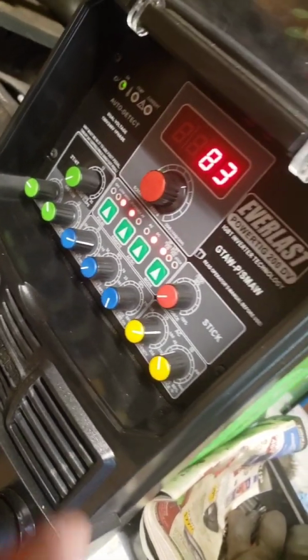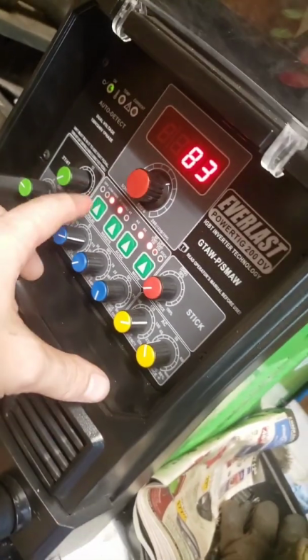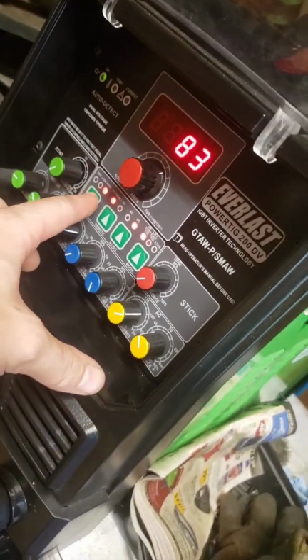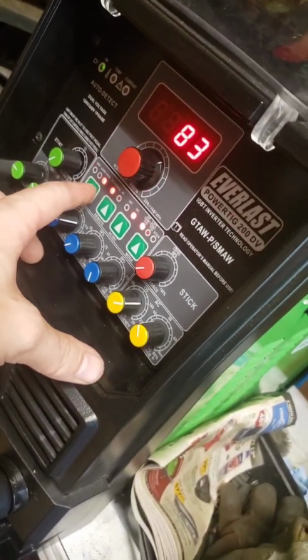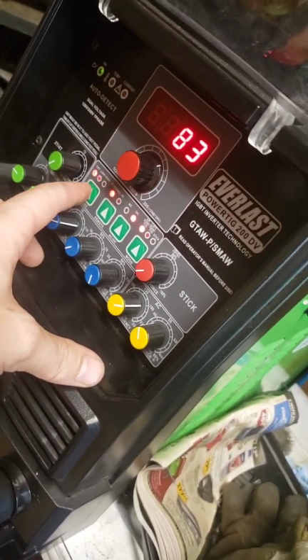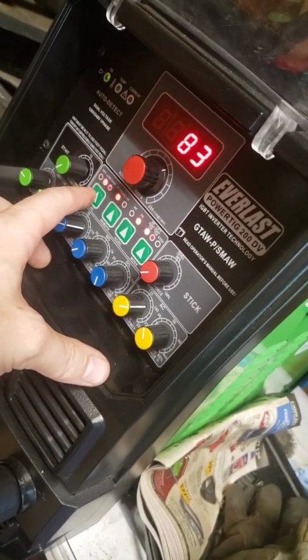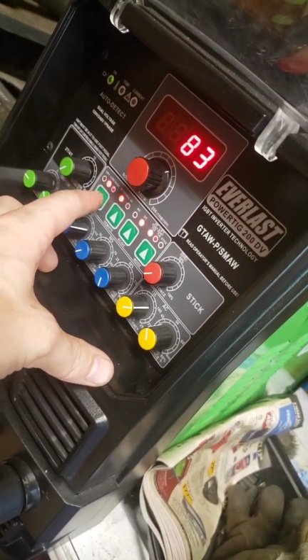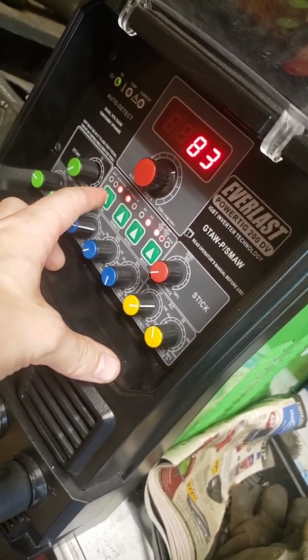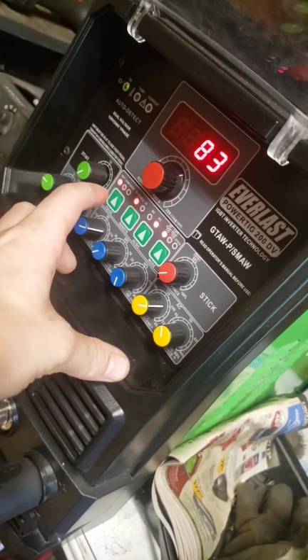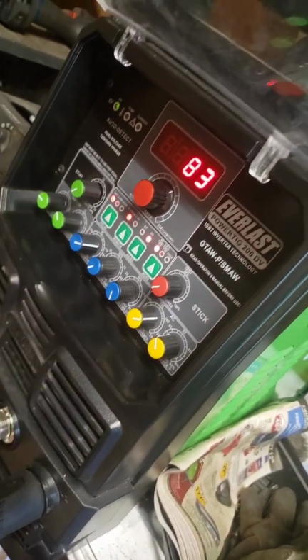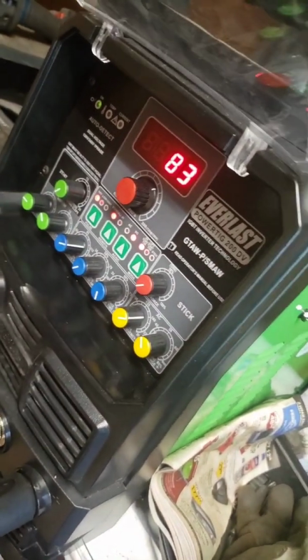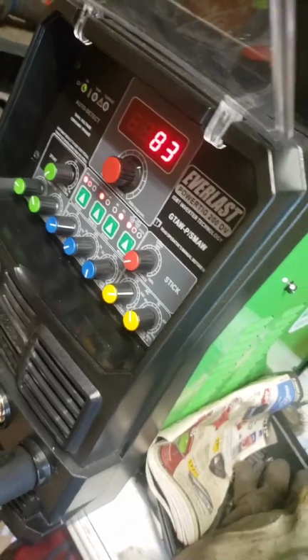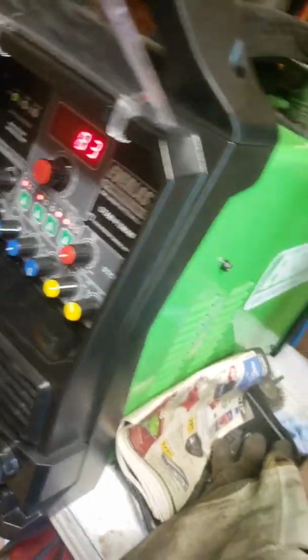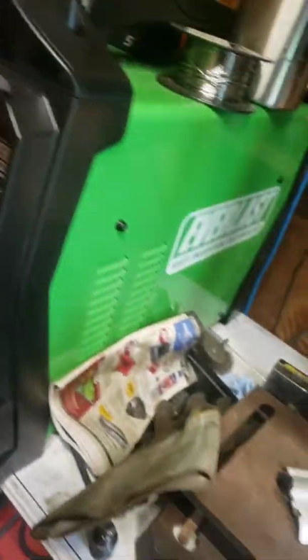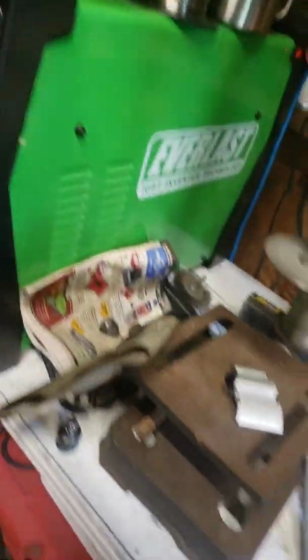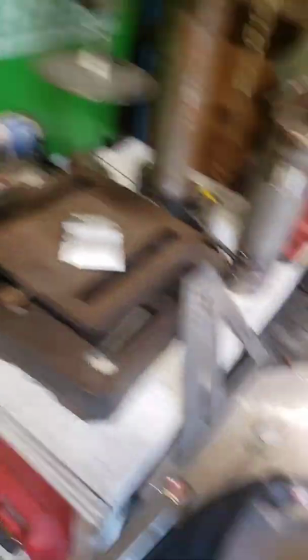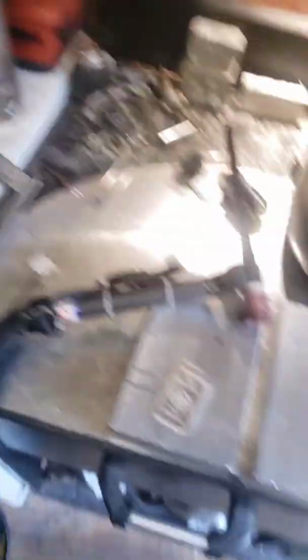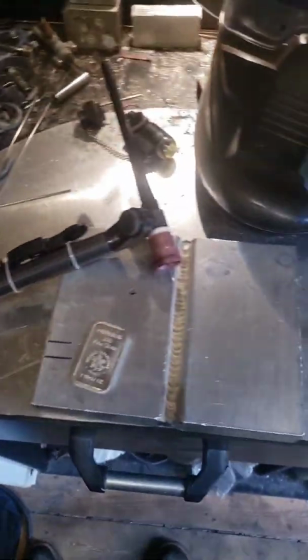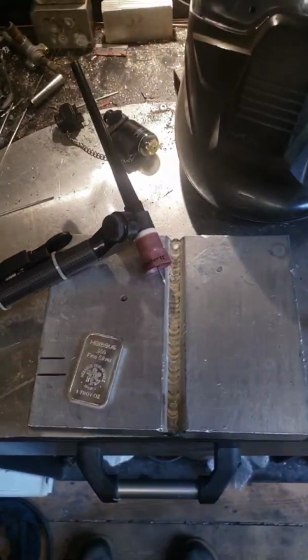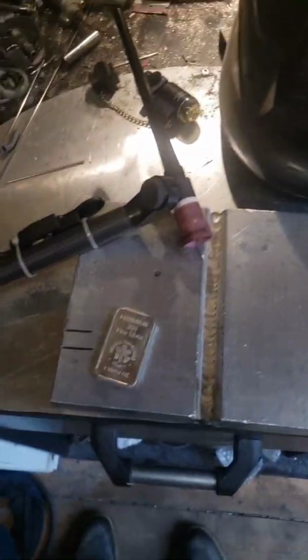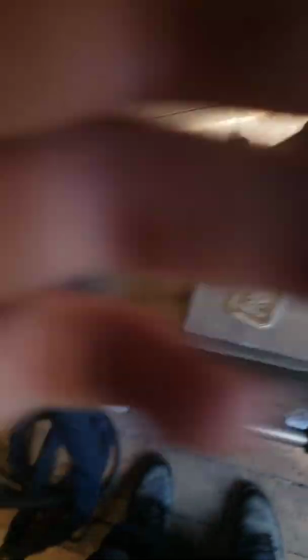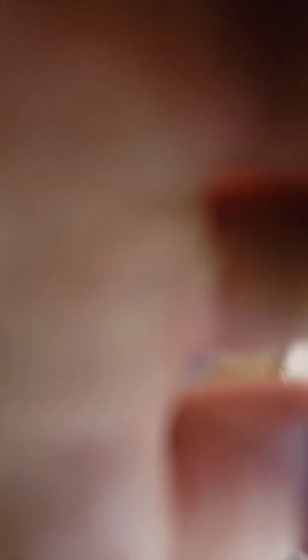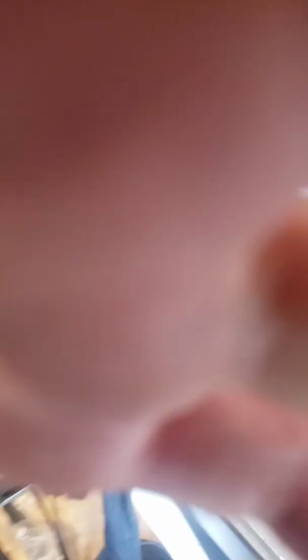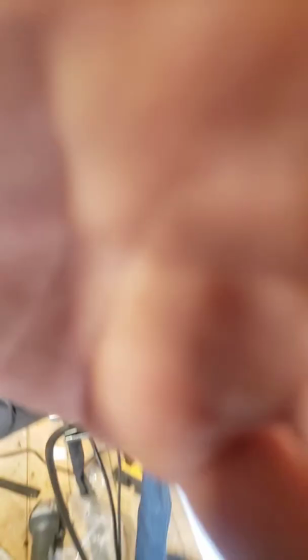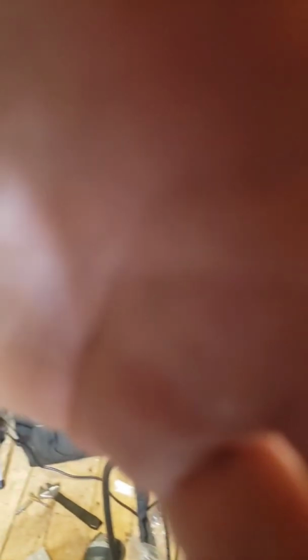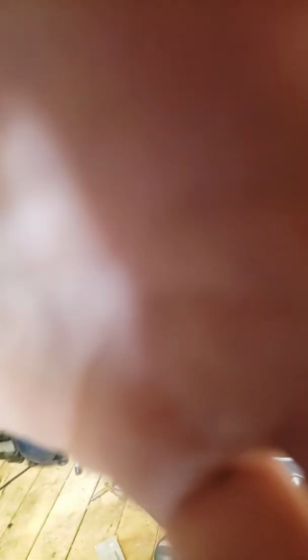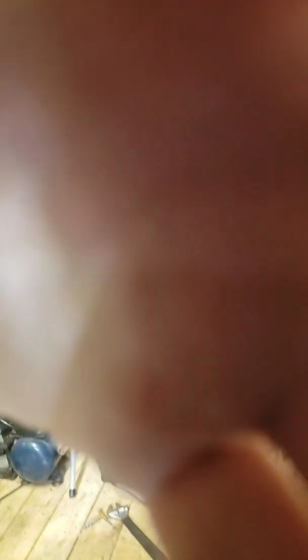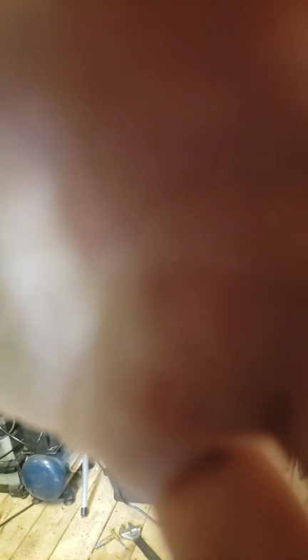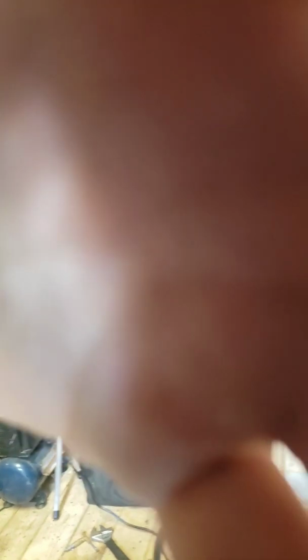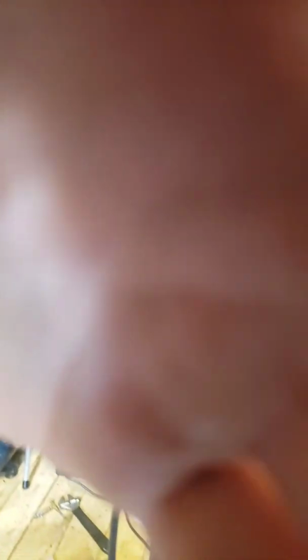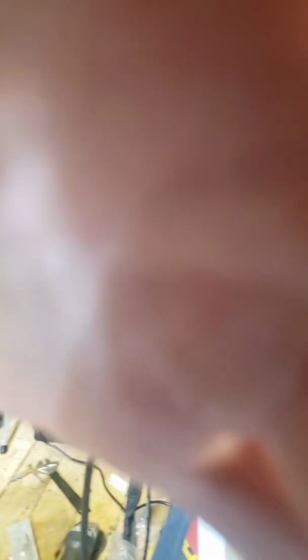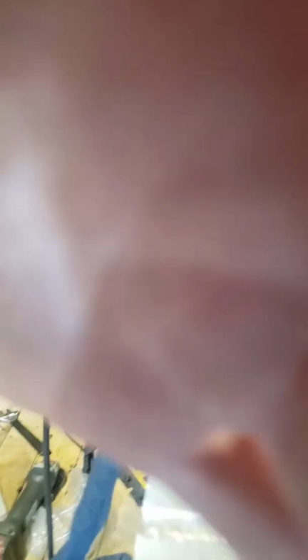I'll turn off pulse, don't really need it at all, just going to do the test. I don't know, we're going to see what happens. Just going to set this up here.